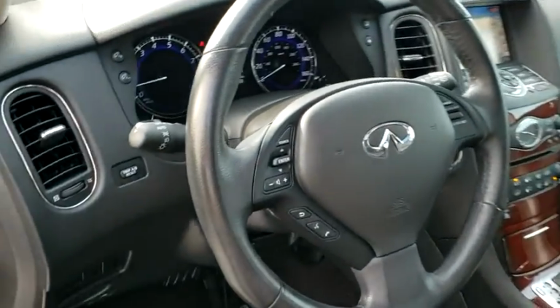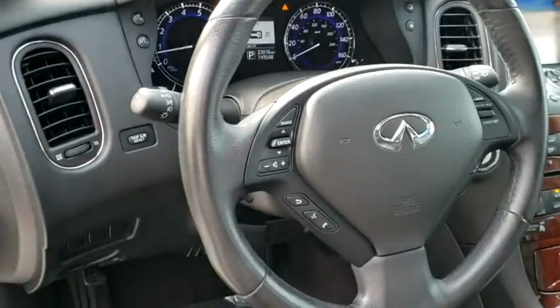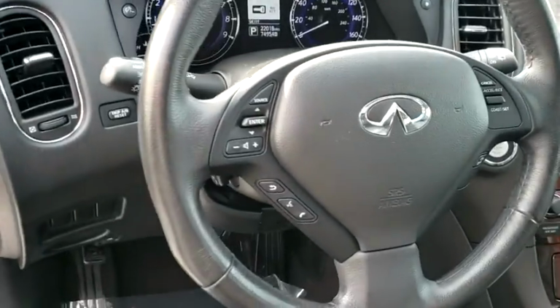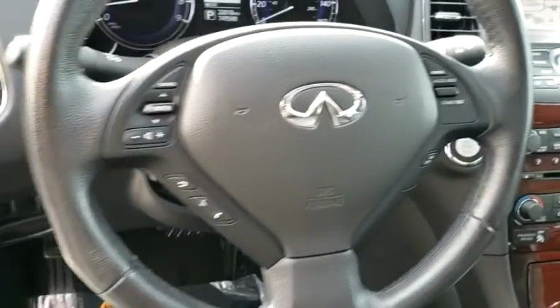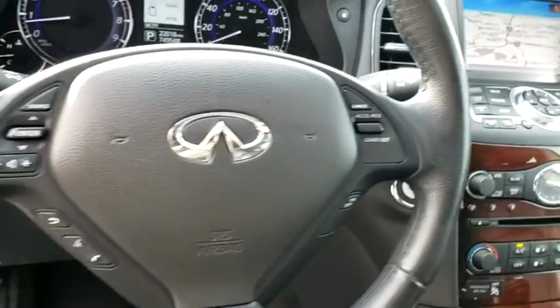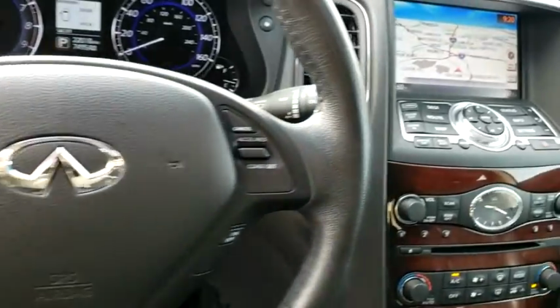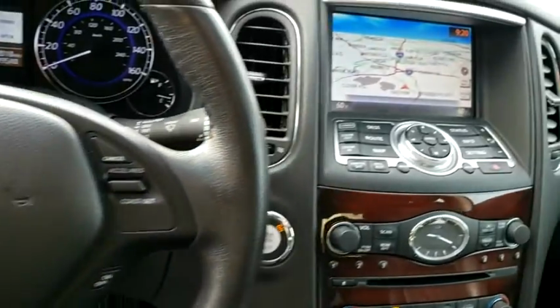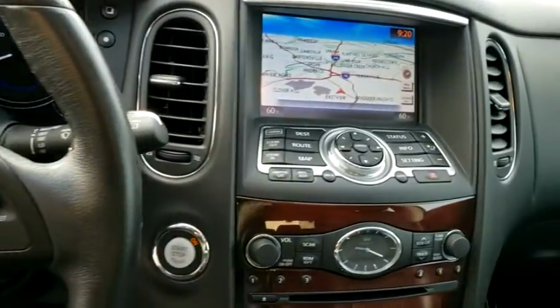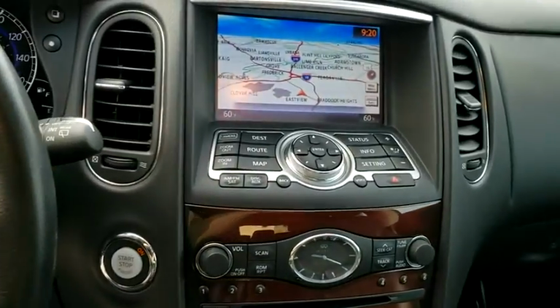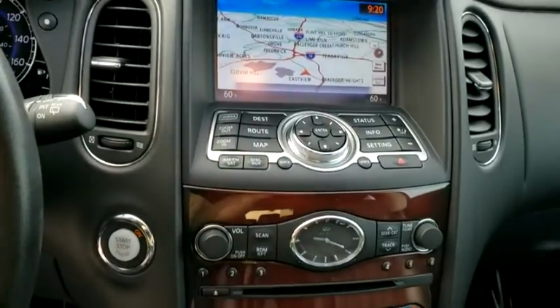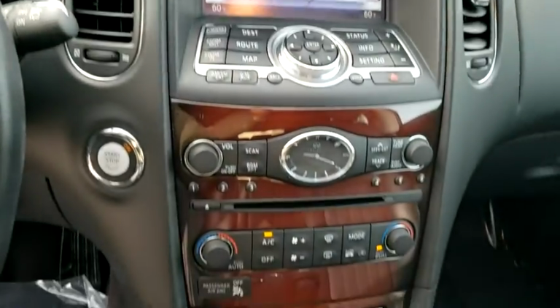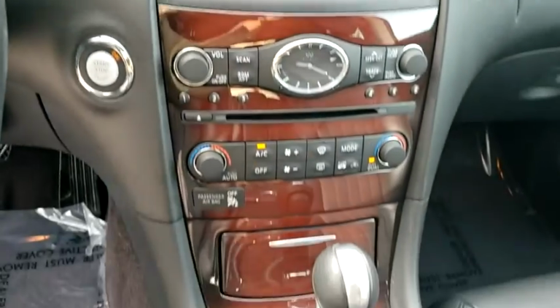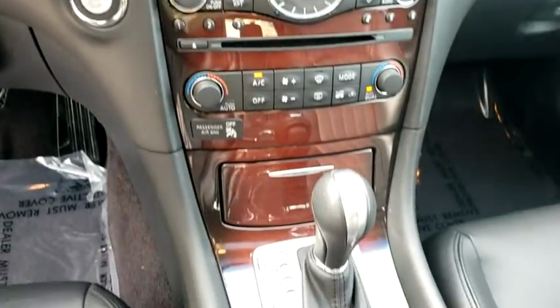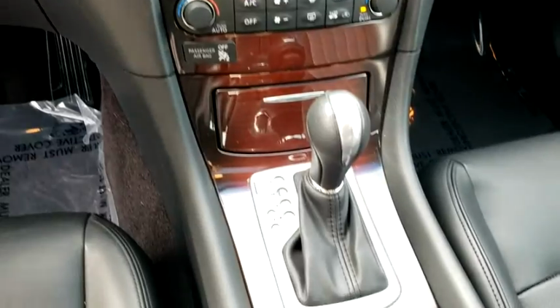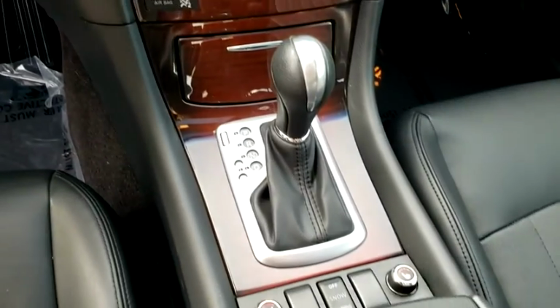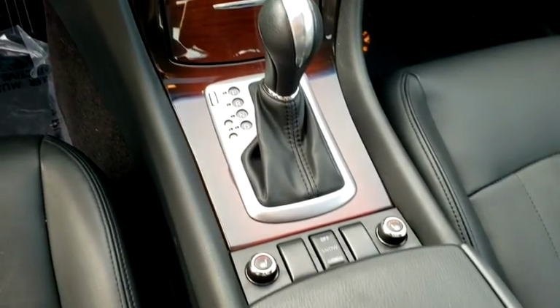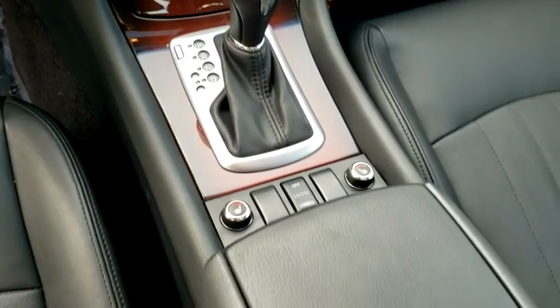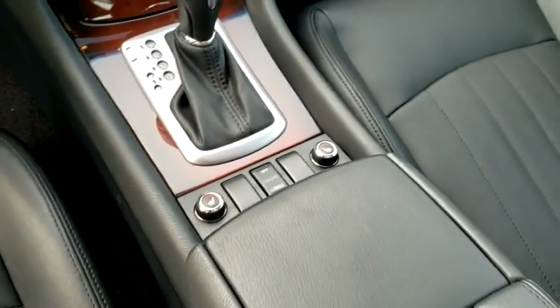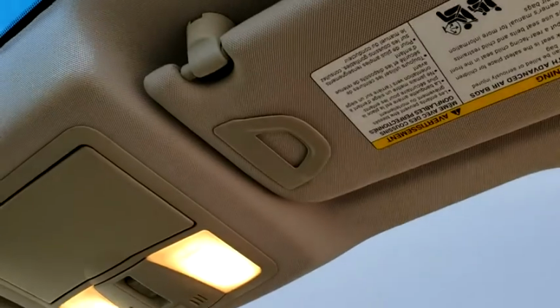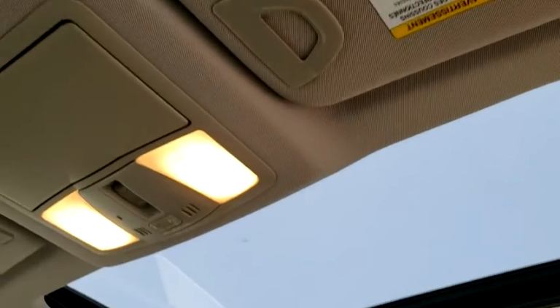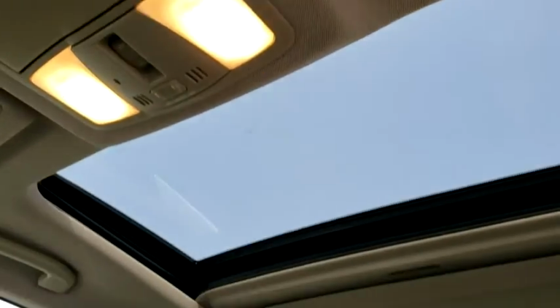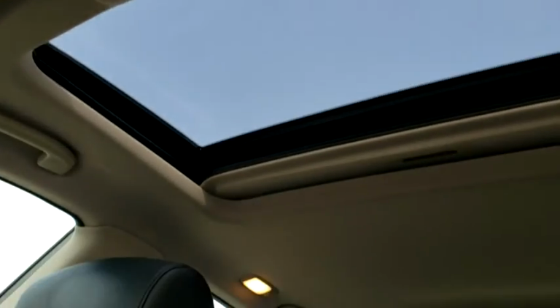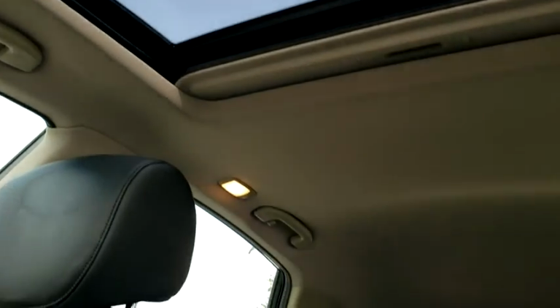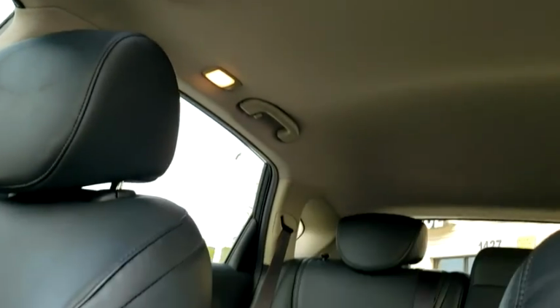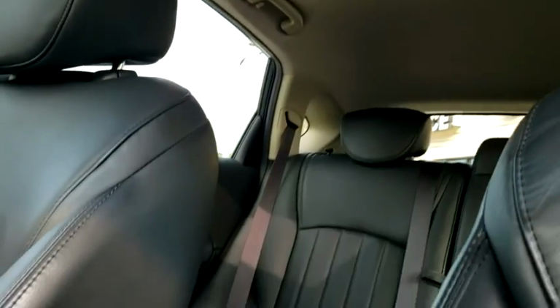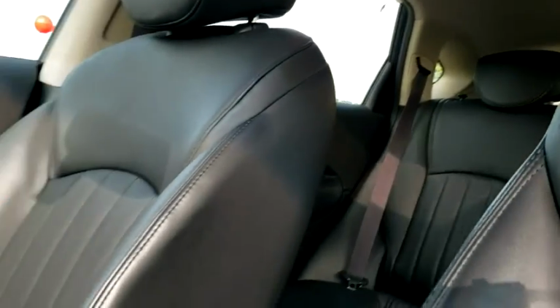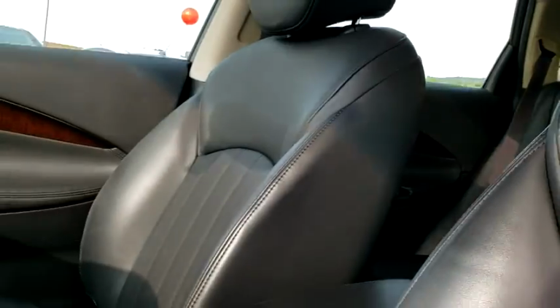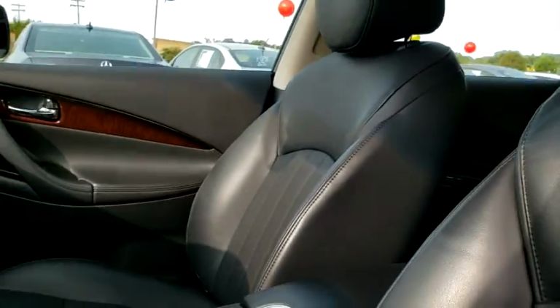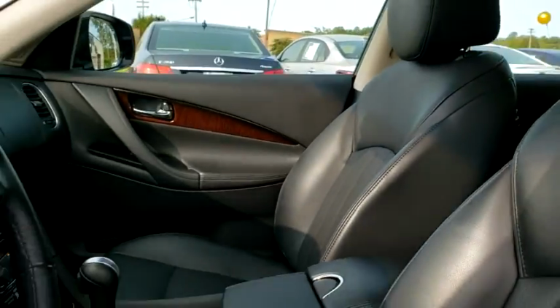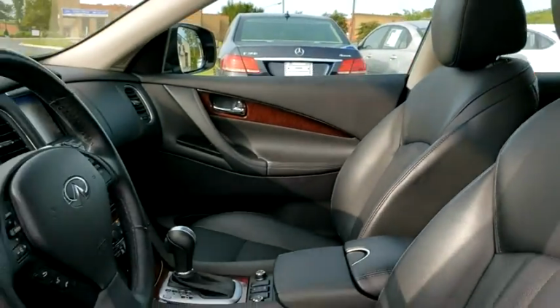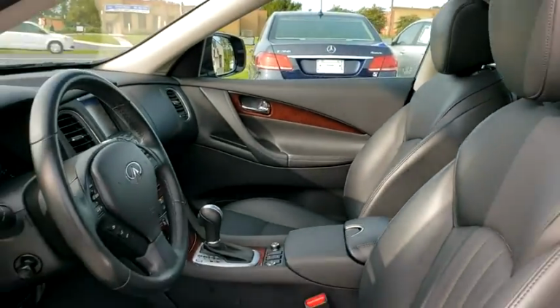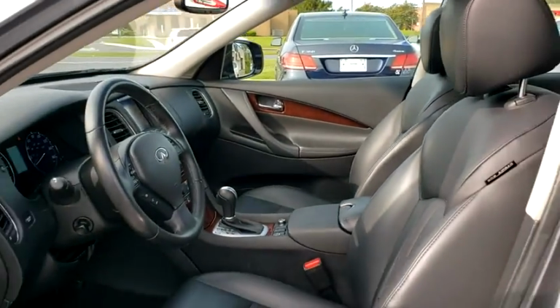Fog lights, security system, heated front seats, electronic stability control, power windows, trip computer, CD player, power moonroof, panic alarm, overhead console, tachometer.